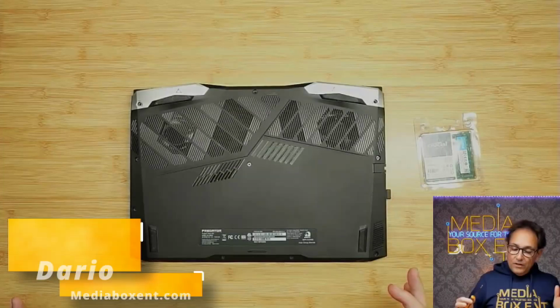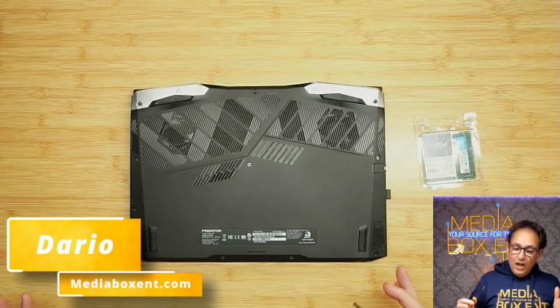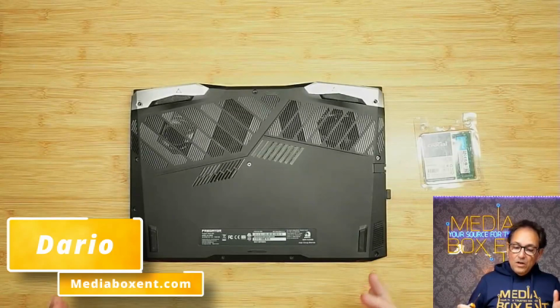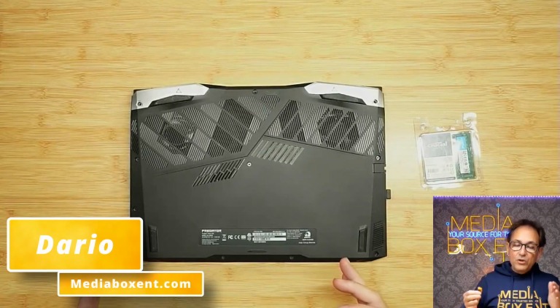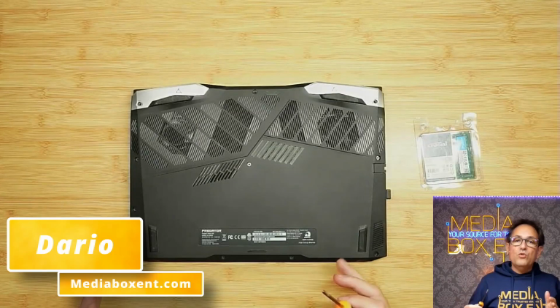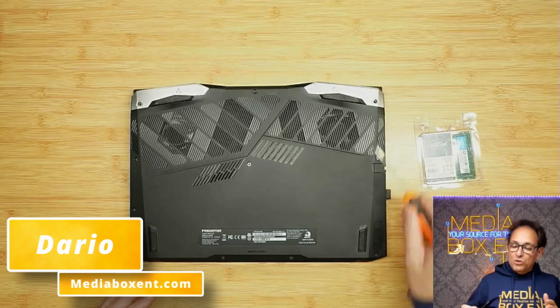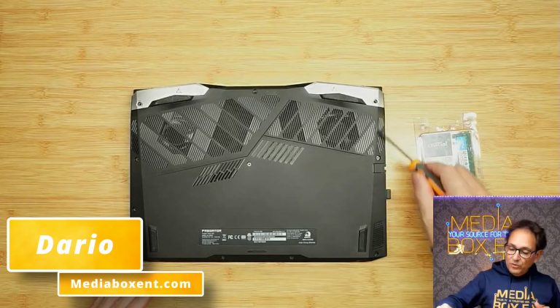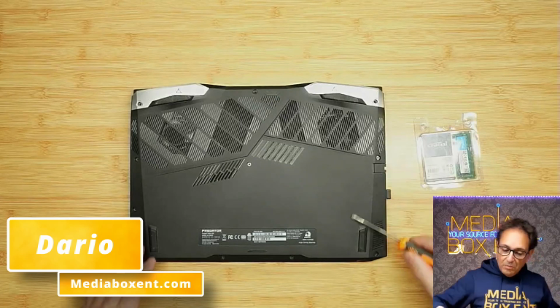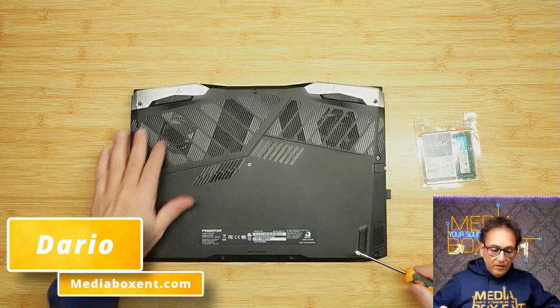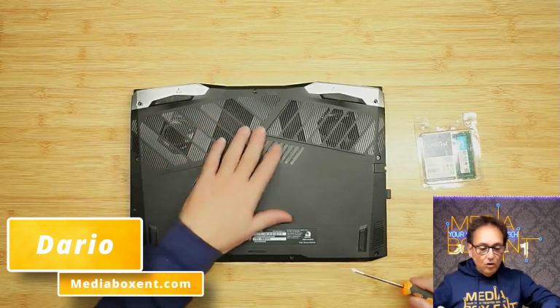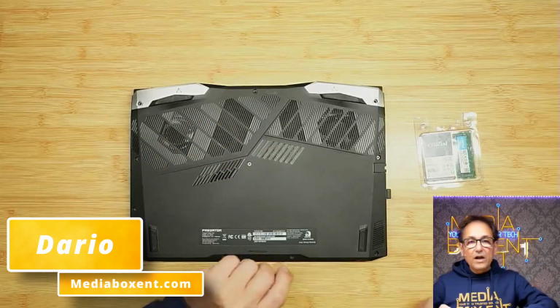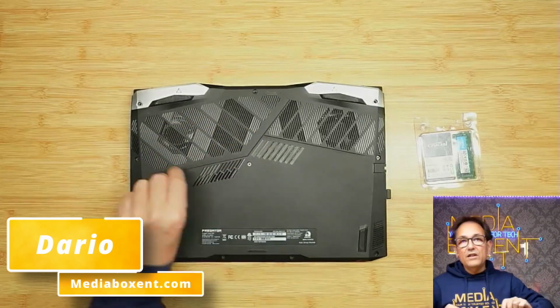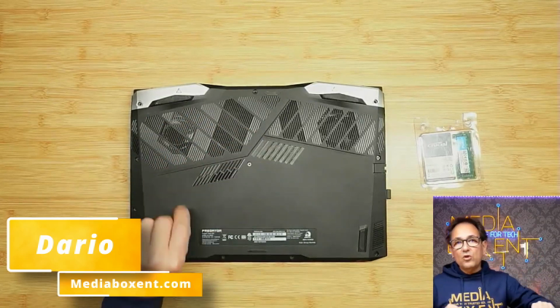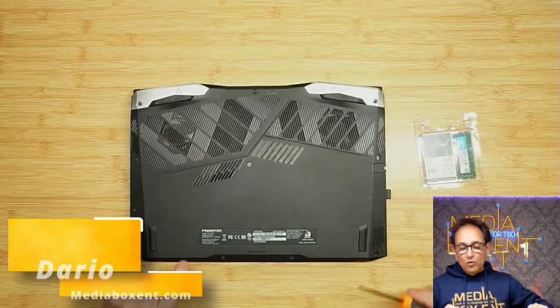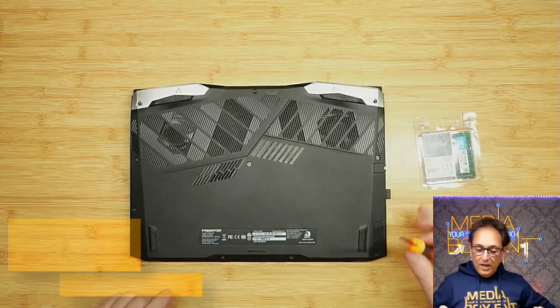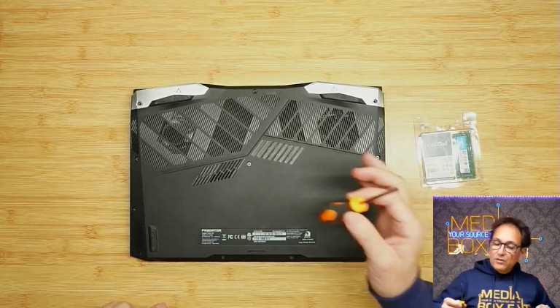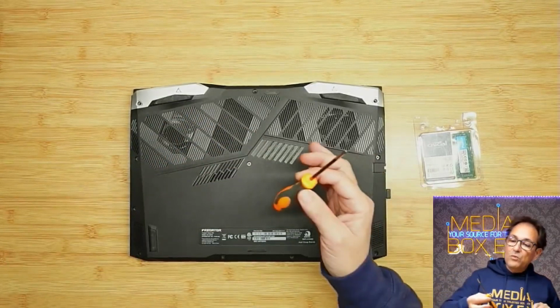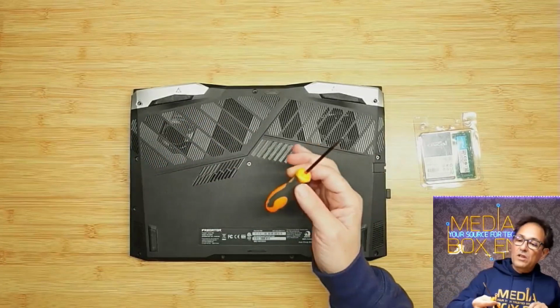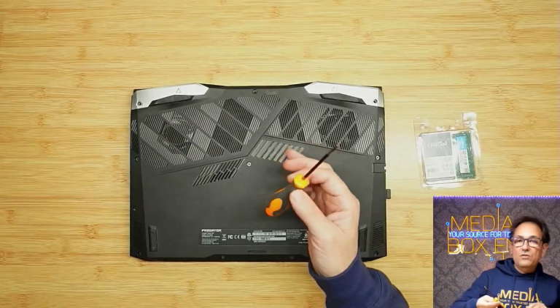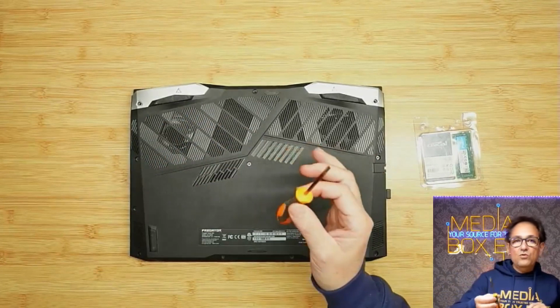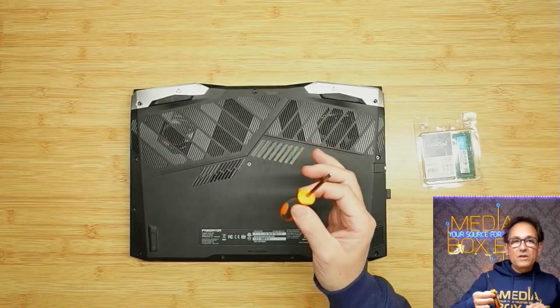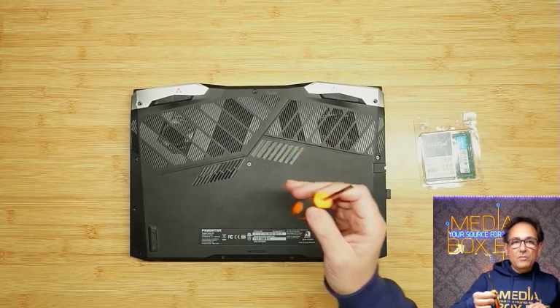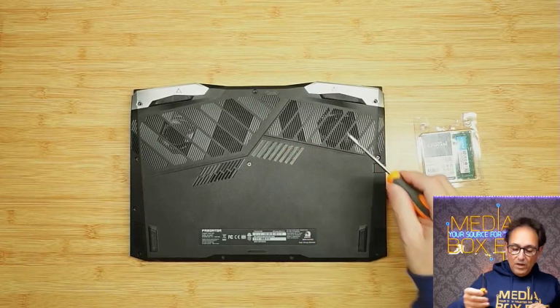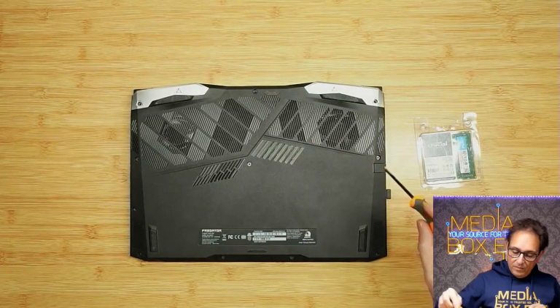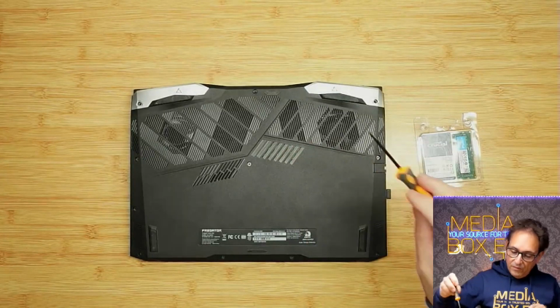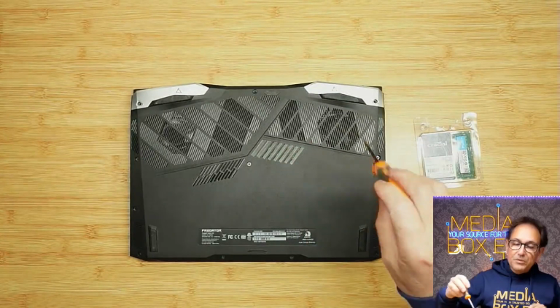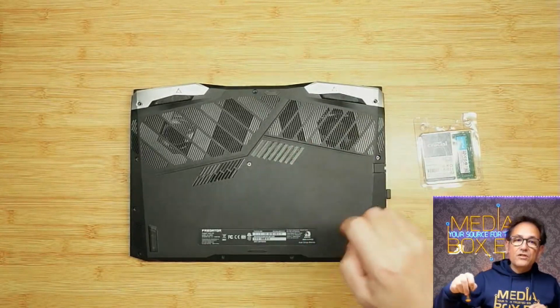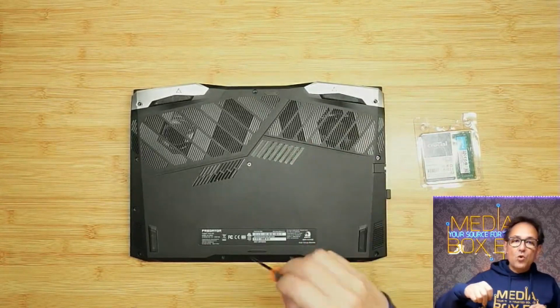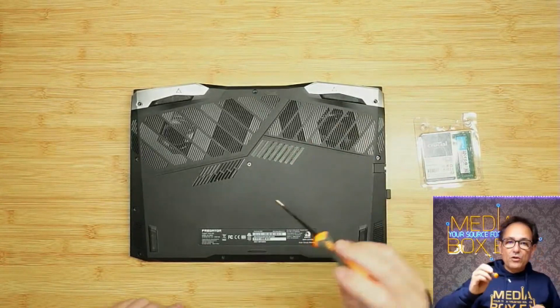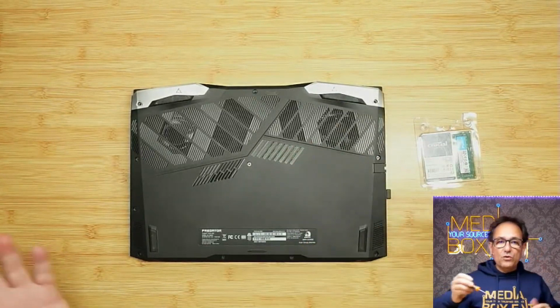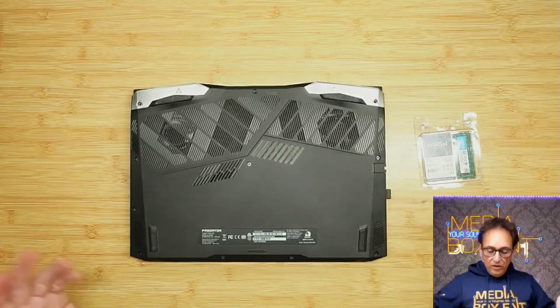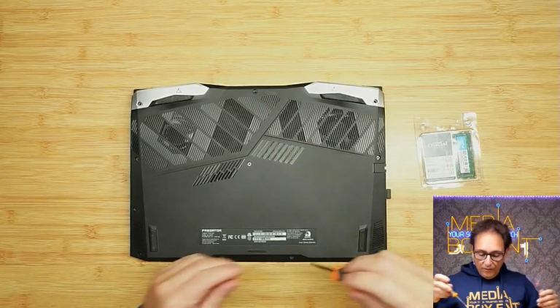So now we need to remove the screws. There are plenty all around and I'll show you how to open it. The only thing we need is a number one Phillips screwdriver, just to open all the screws. Let's go for it.